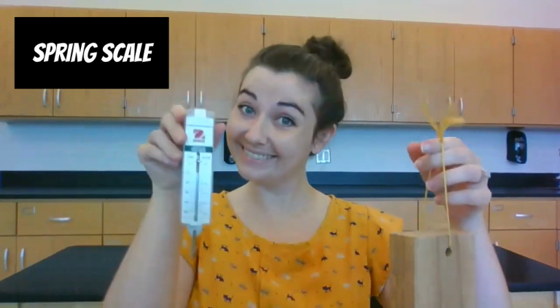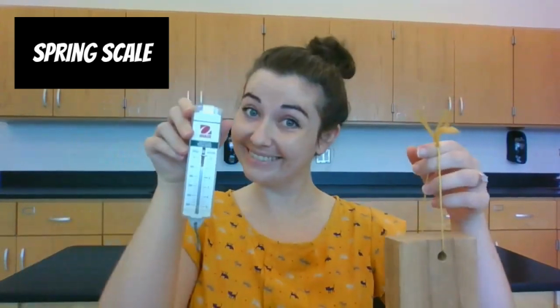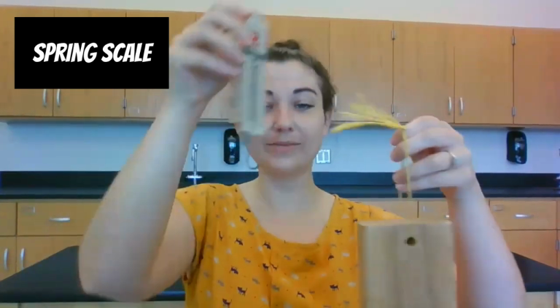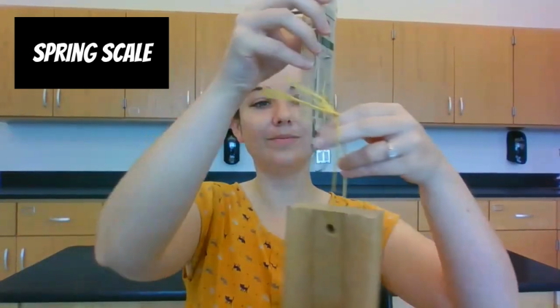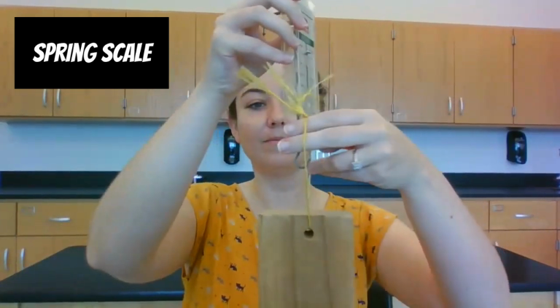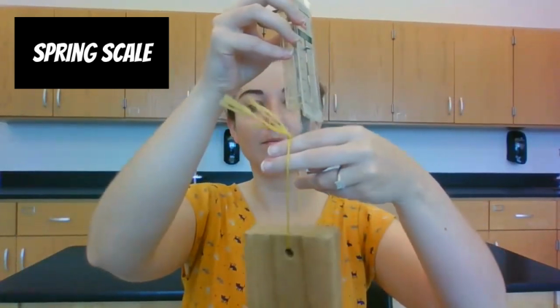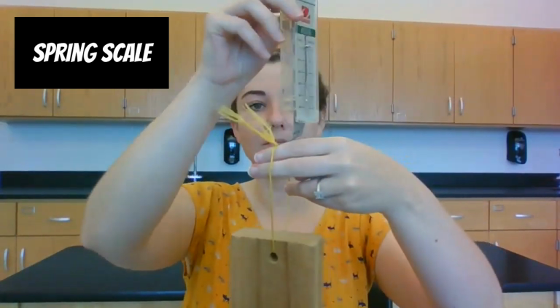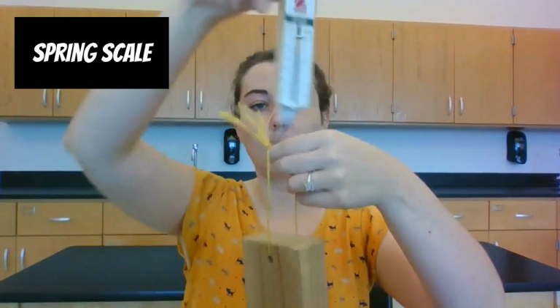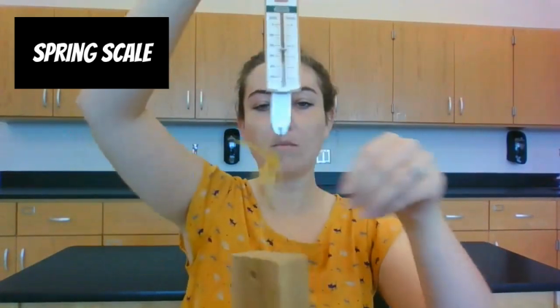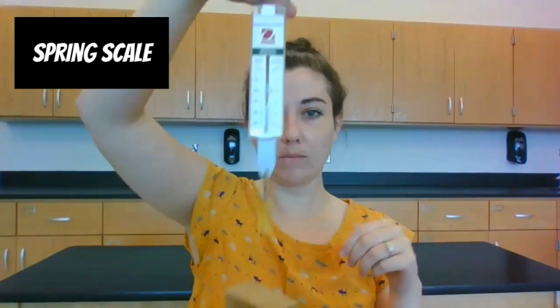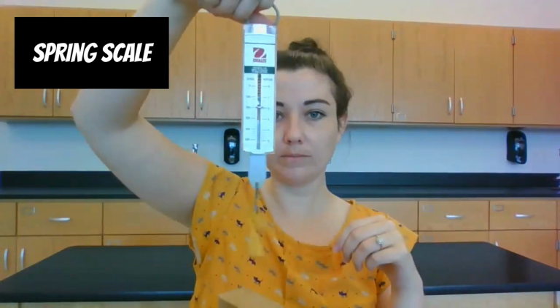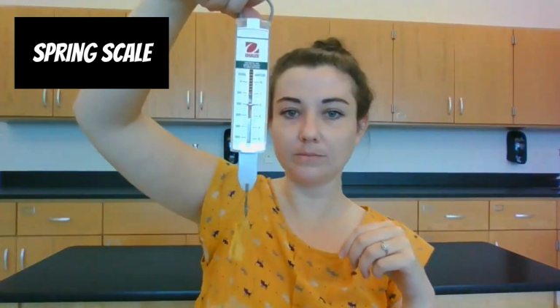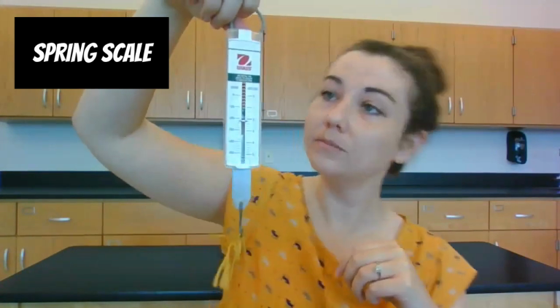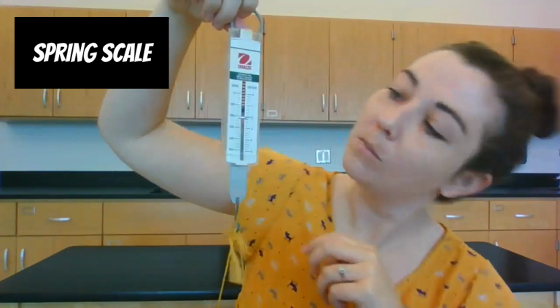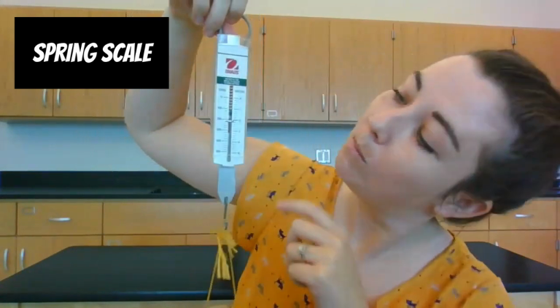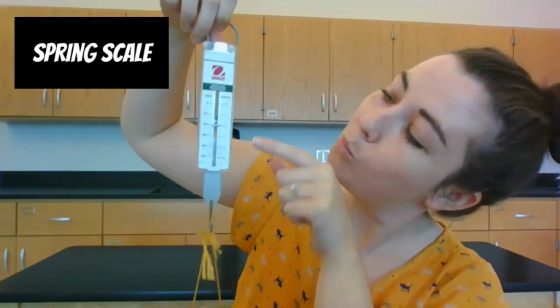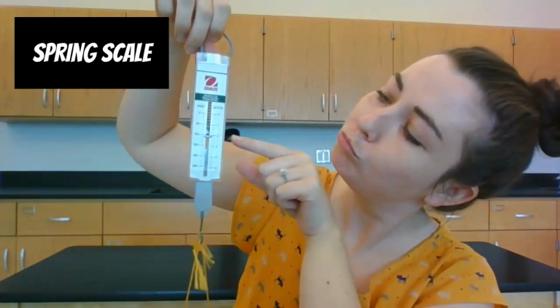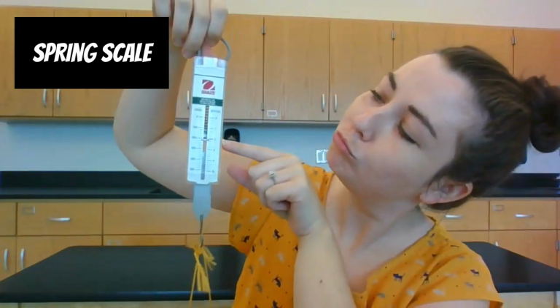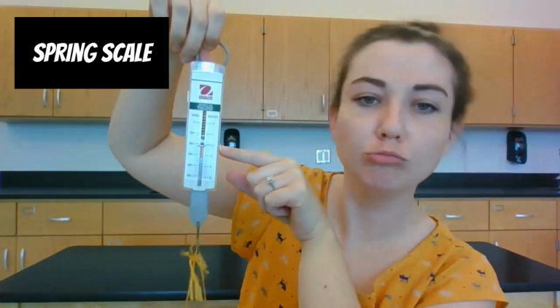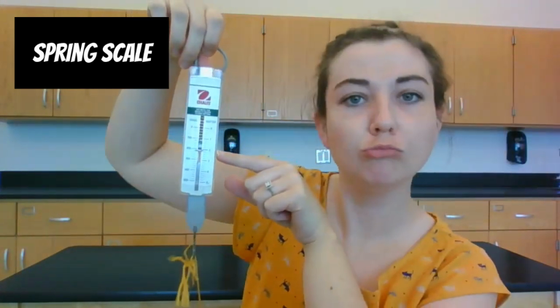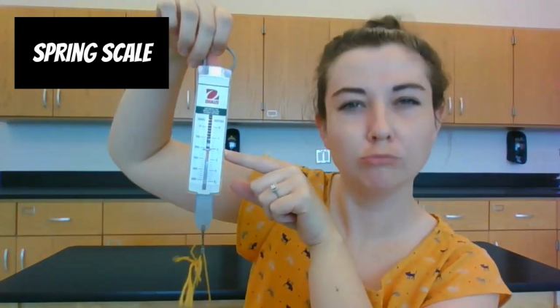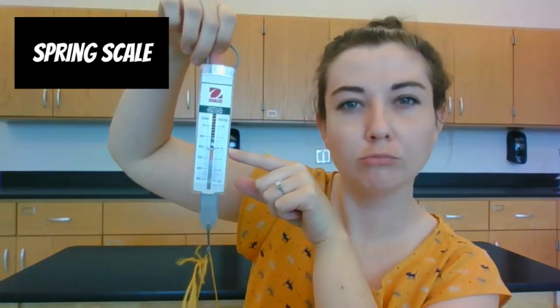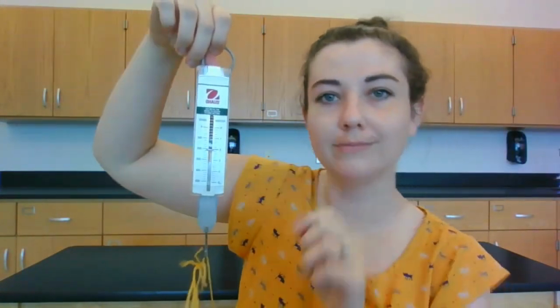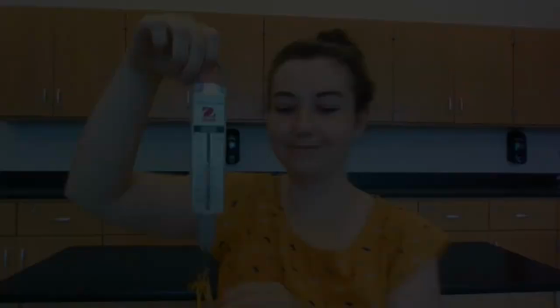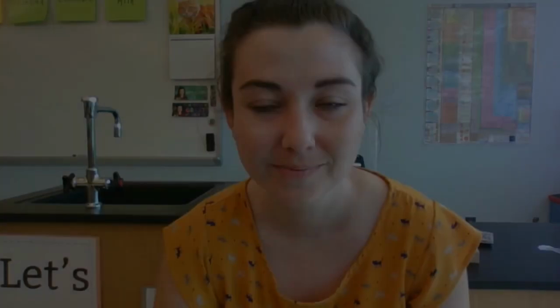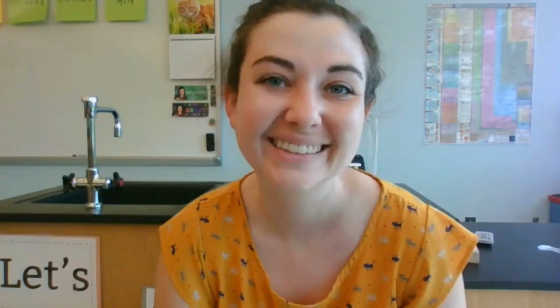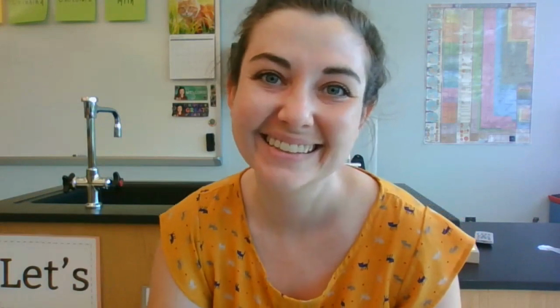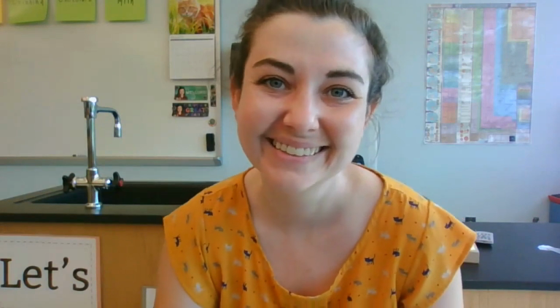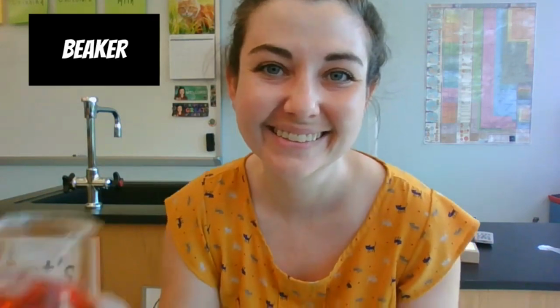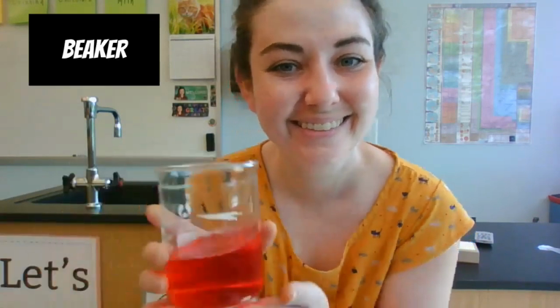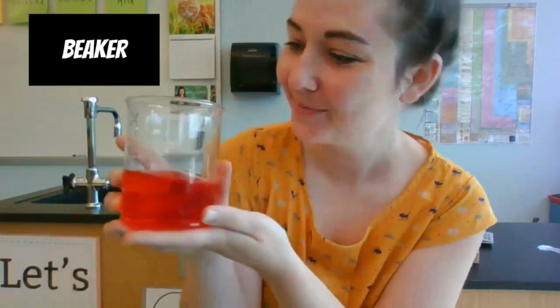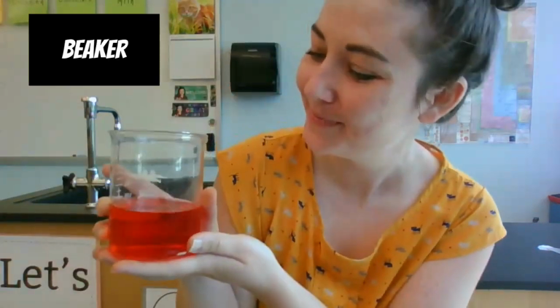To measure the weight of an object or its force, we use a spring scale, and we measure the weight in Newtons.